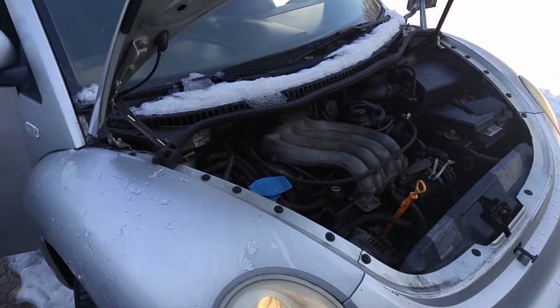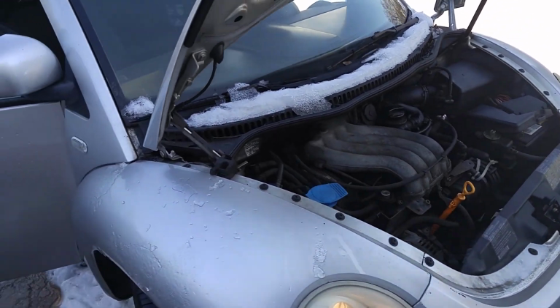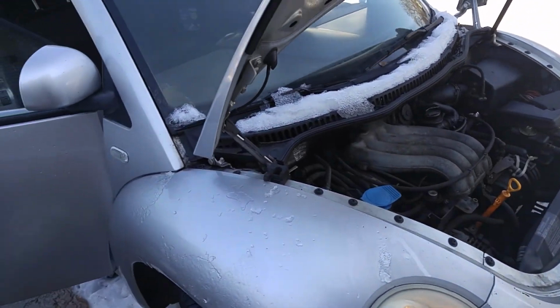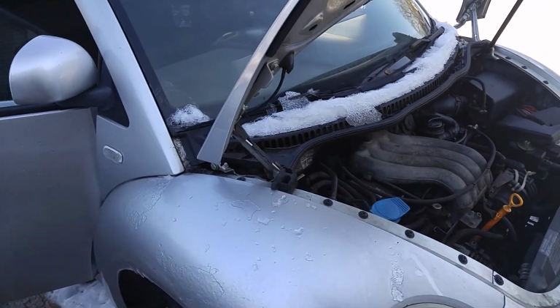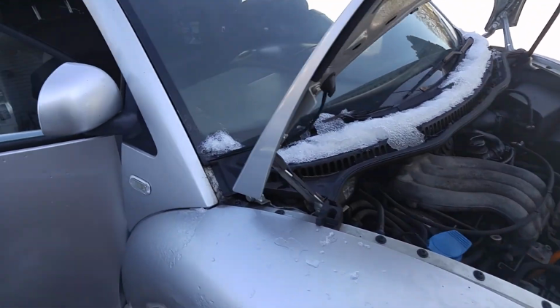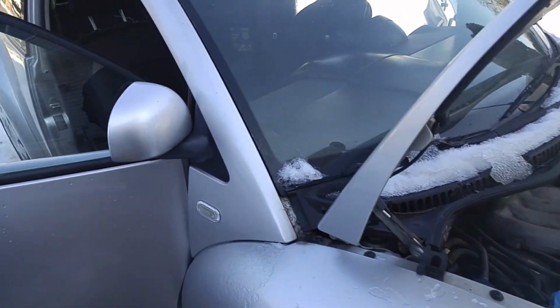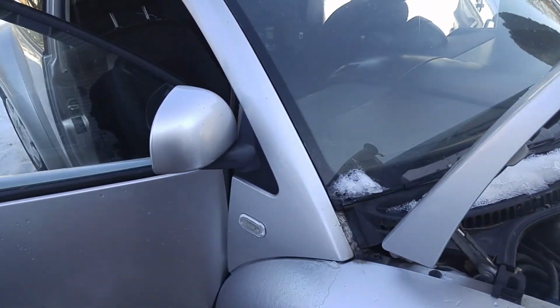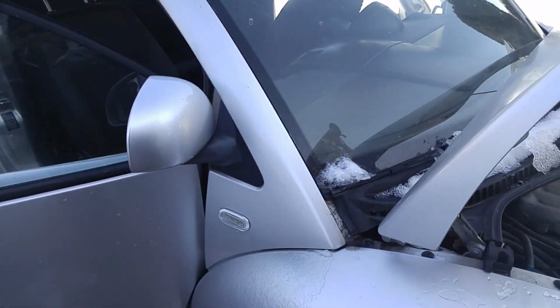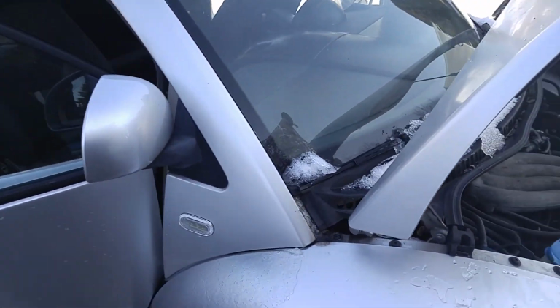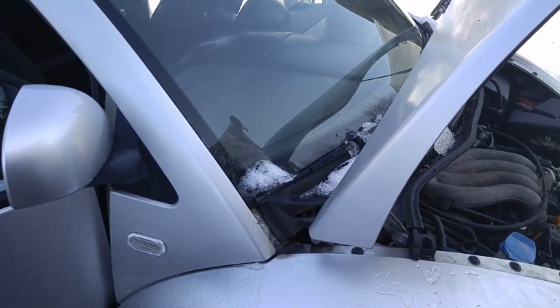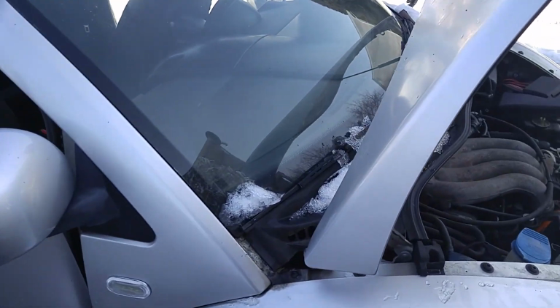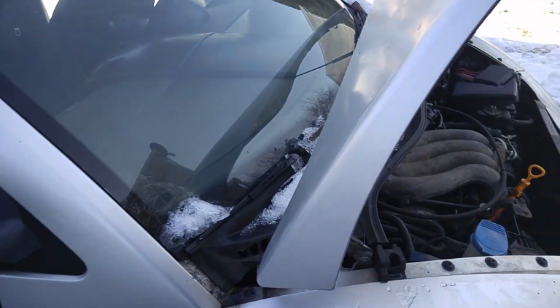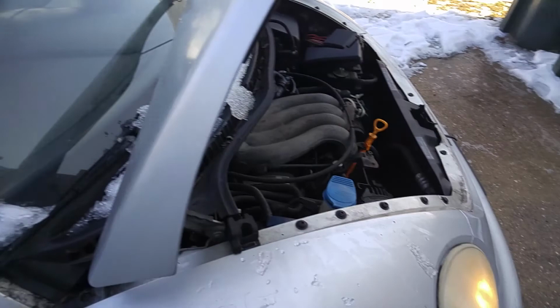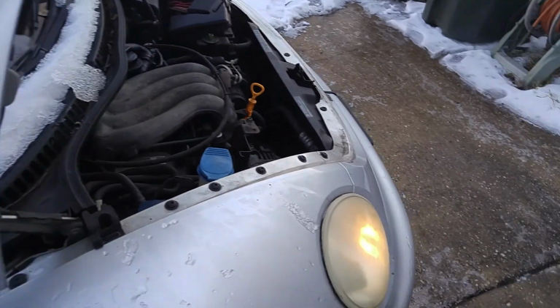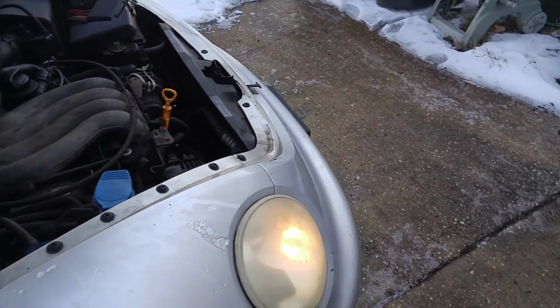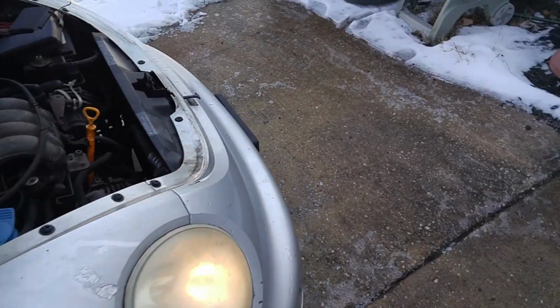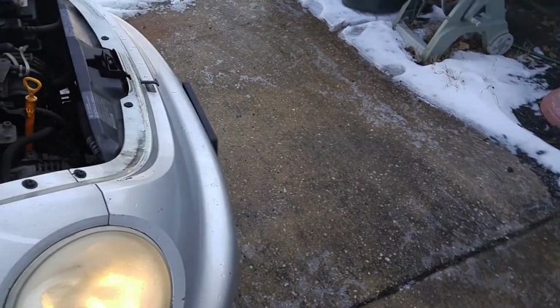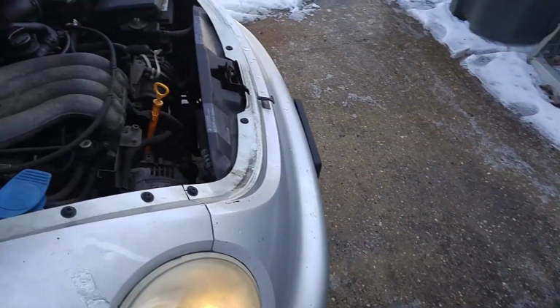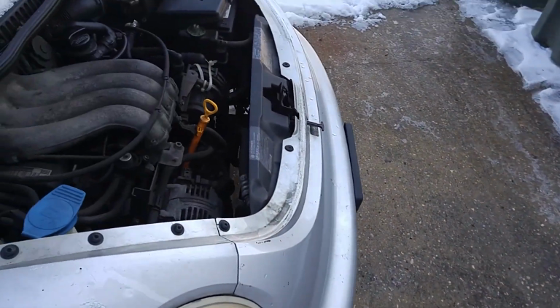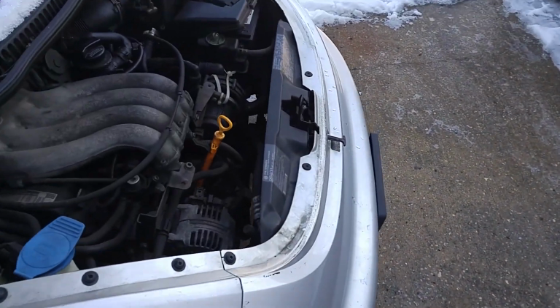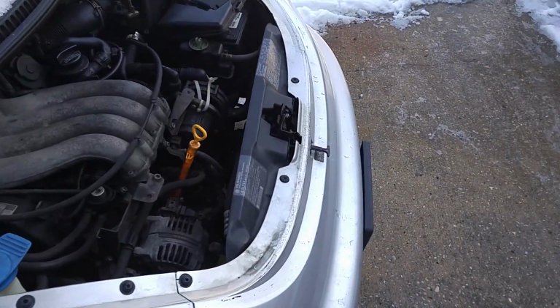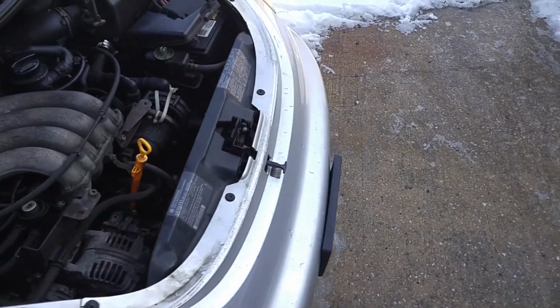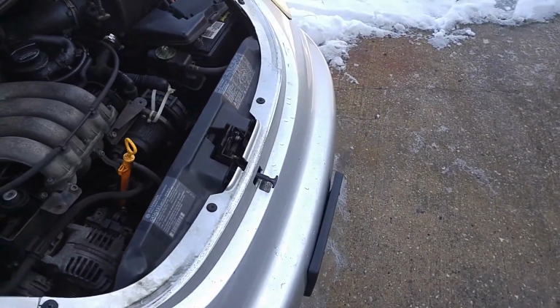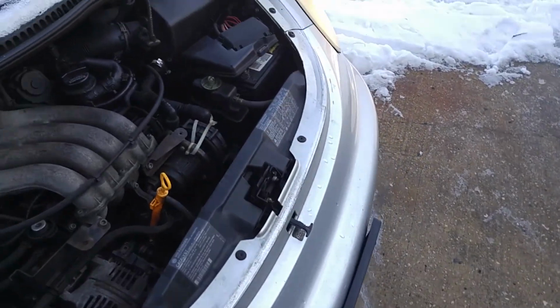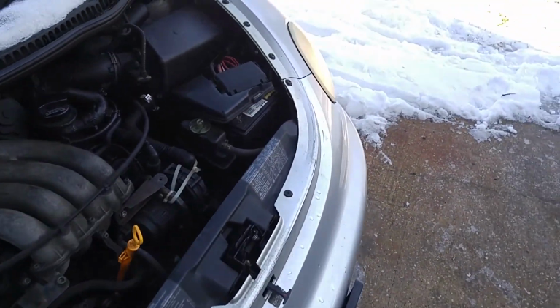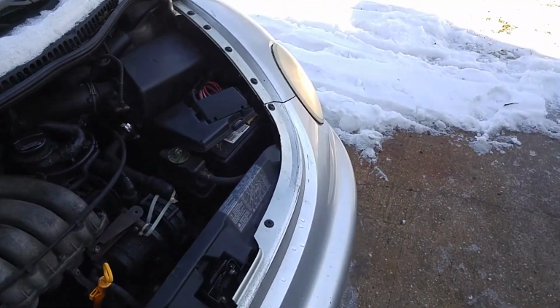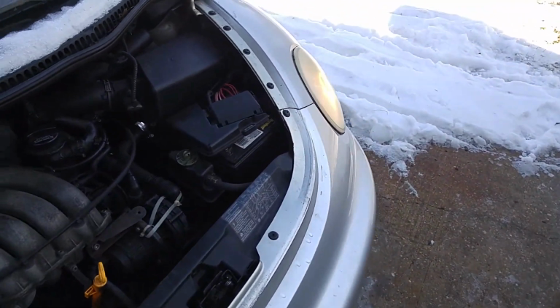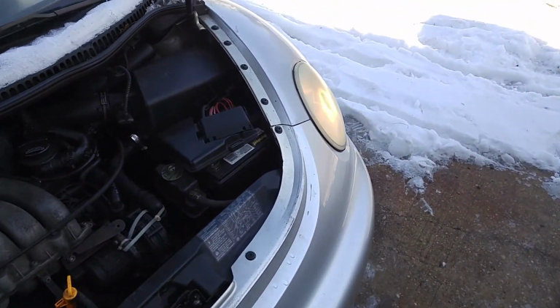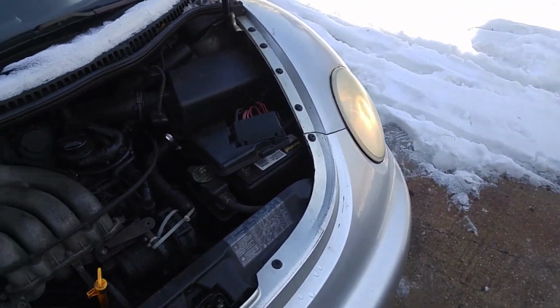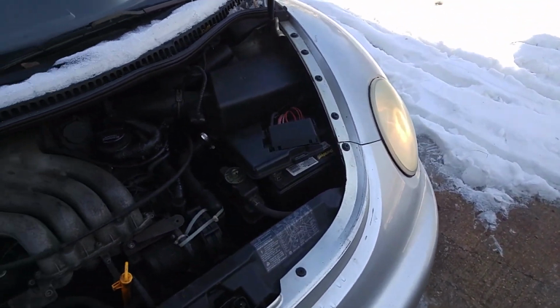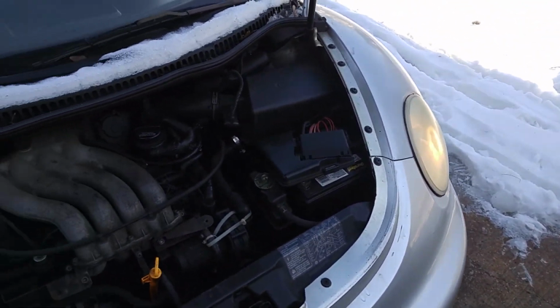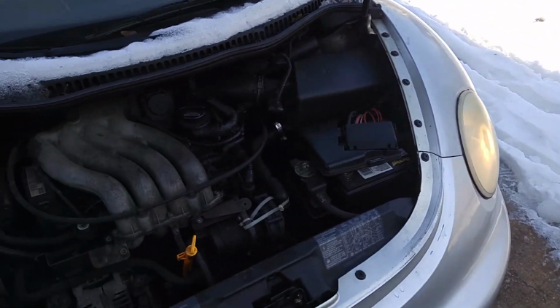It does have a few issues. The check engine light comes on. I got the hood up so that you can hear the motor run, but it runs and drives and I'll show you in a few minutes.